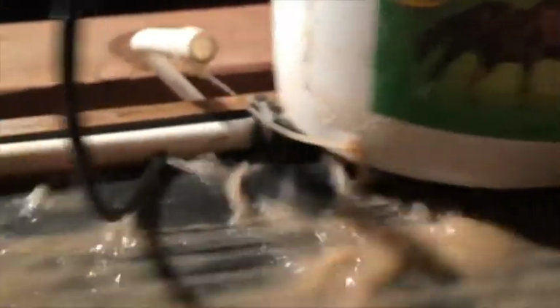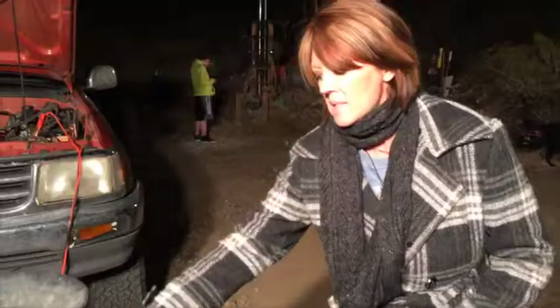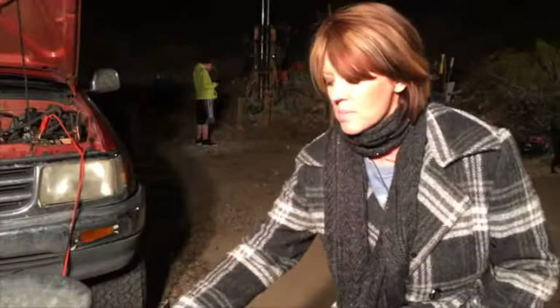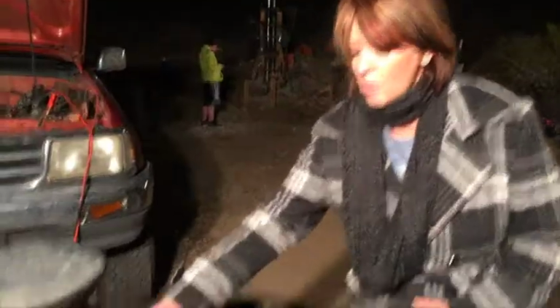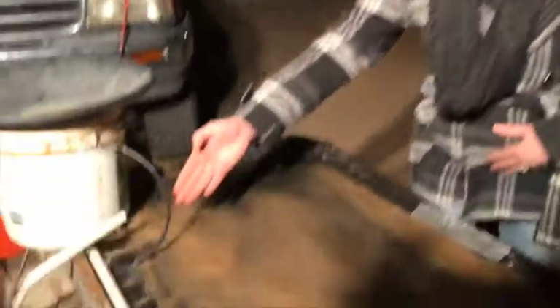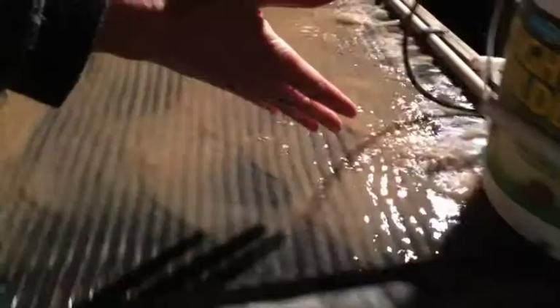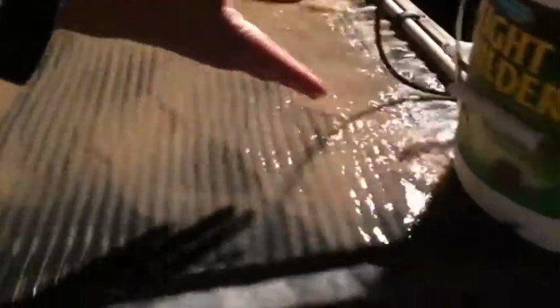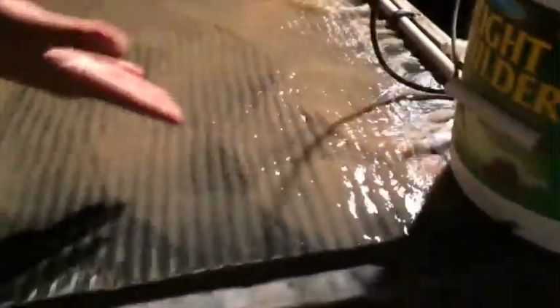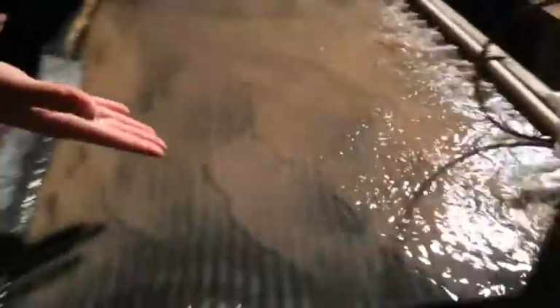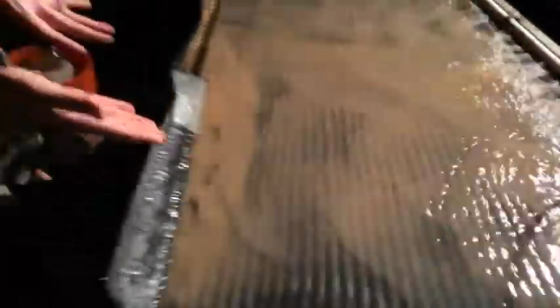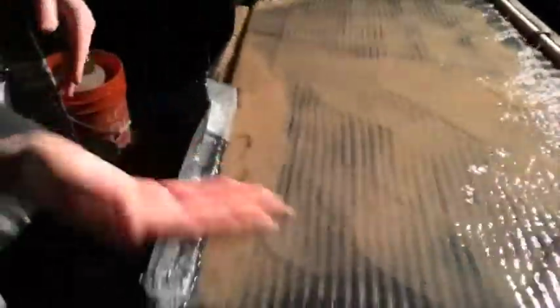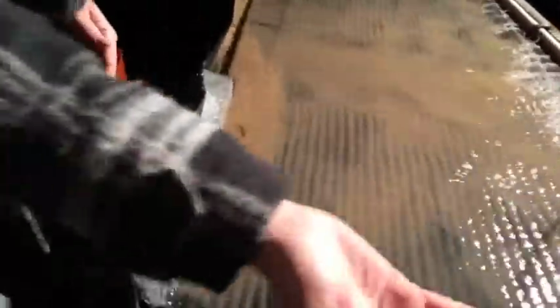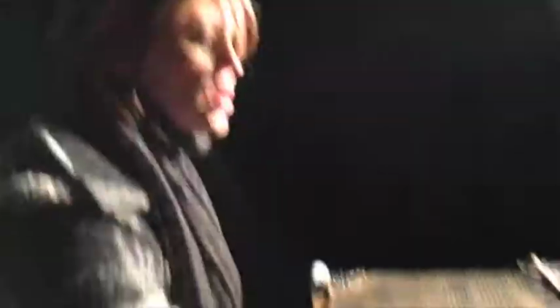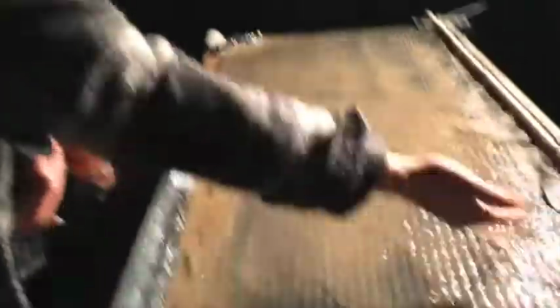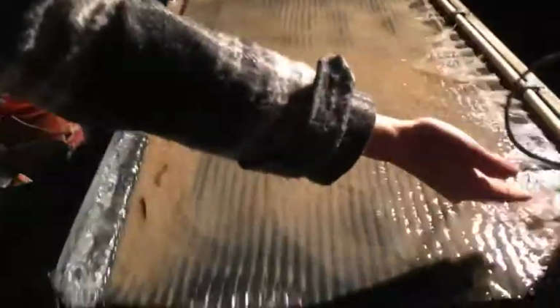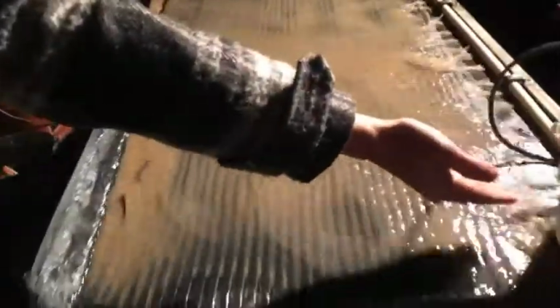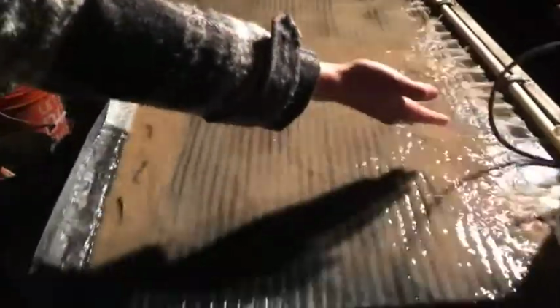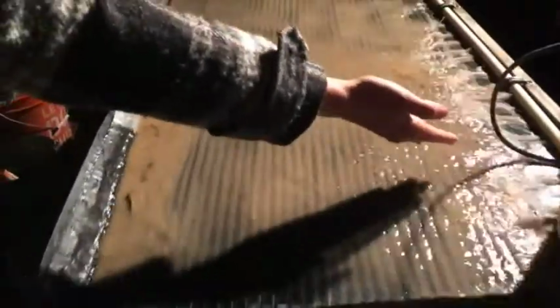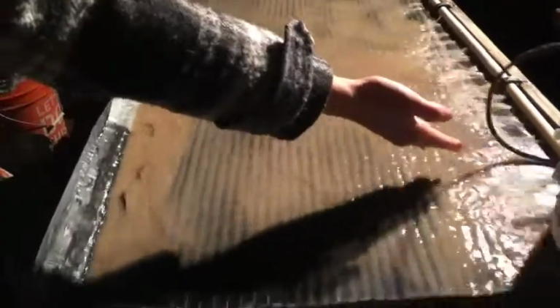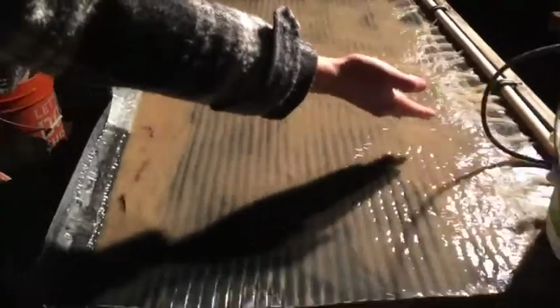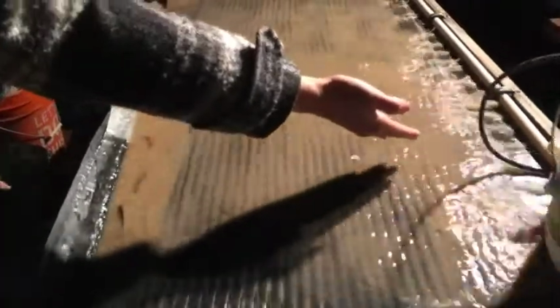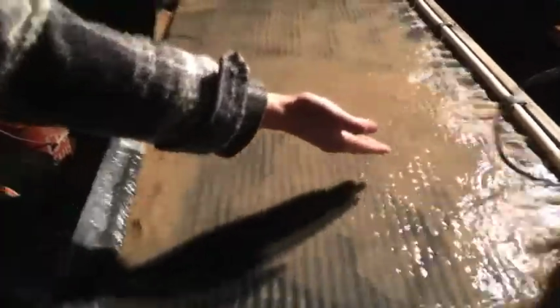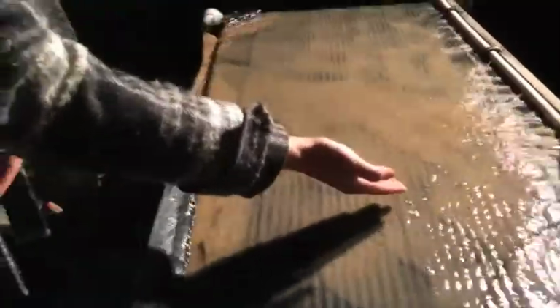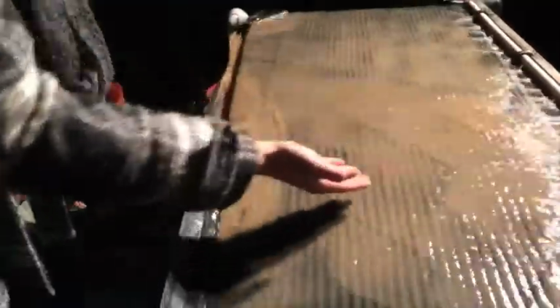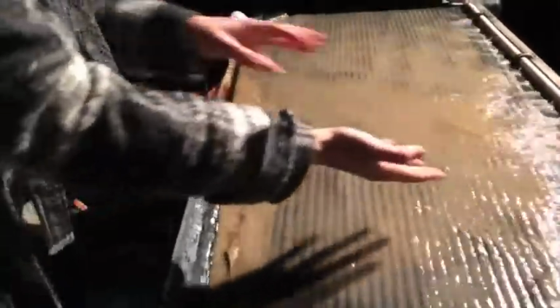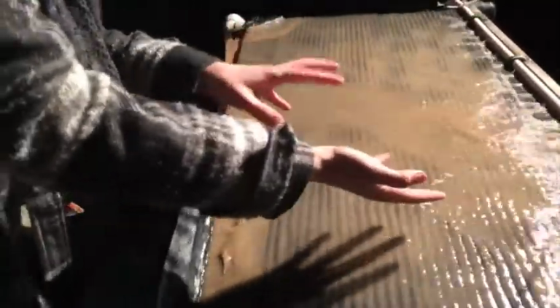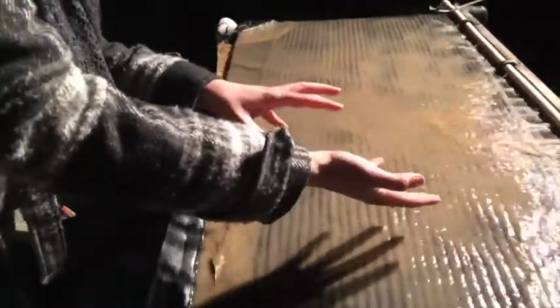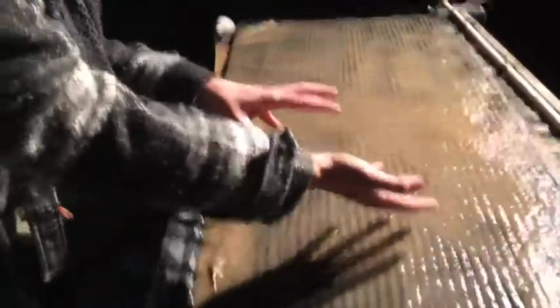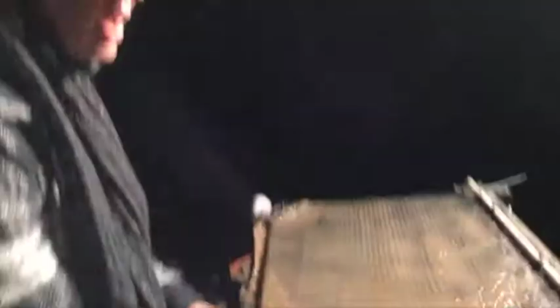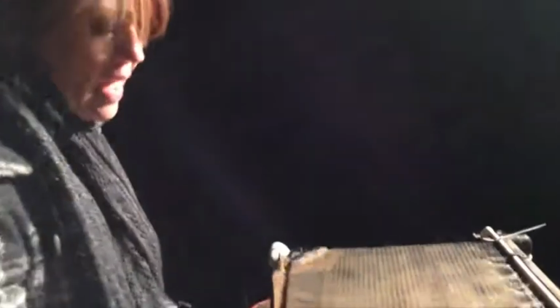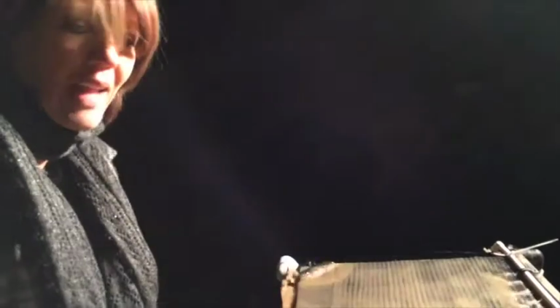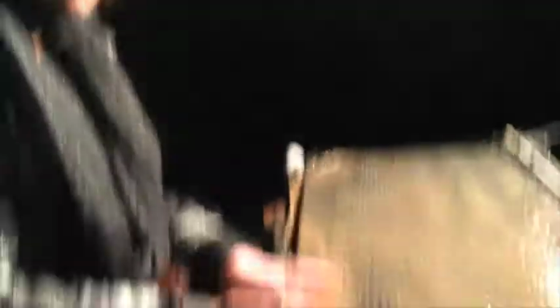As it comes out, it runs across these wrinkles. What happens is the heavy dirt stays at the top, the middle heavies go up here, and the very light stuff comes out at the bottom.